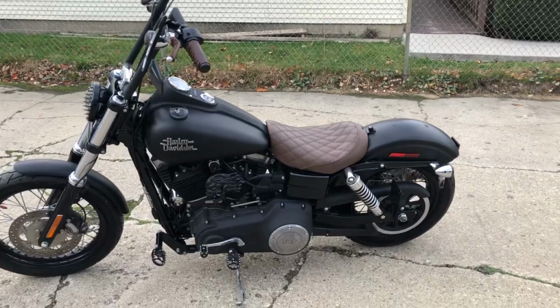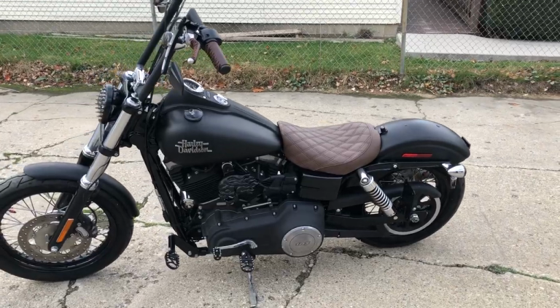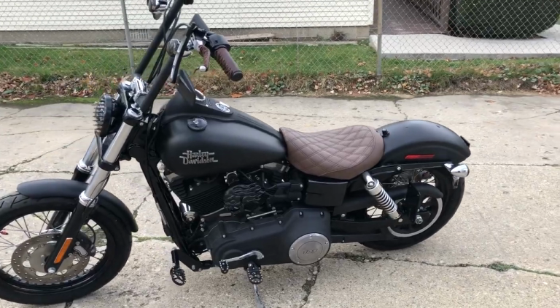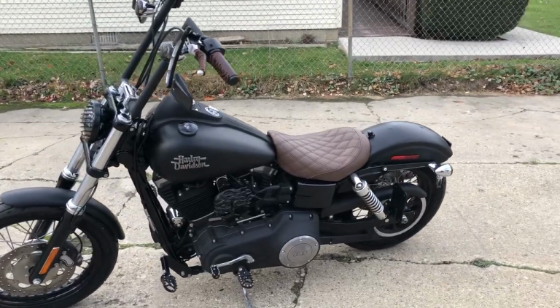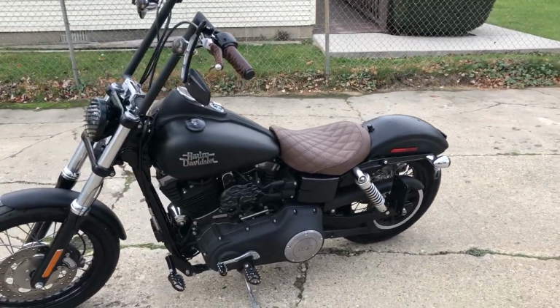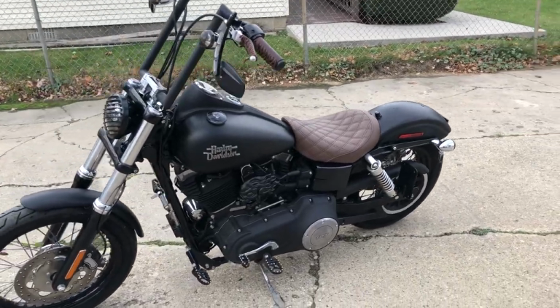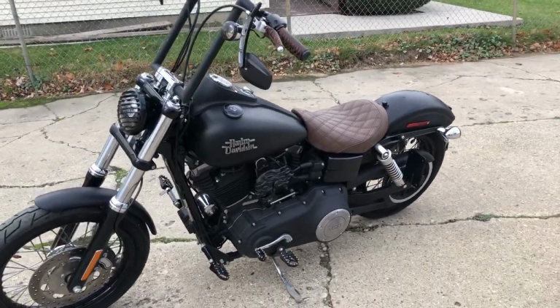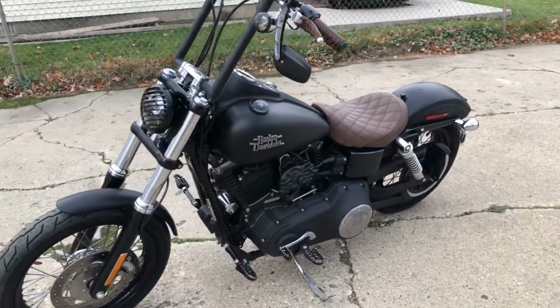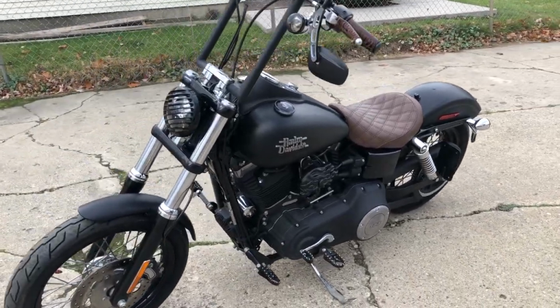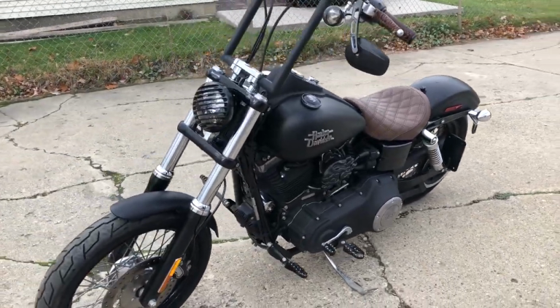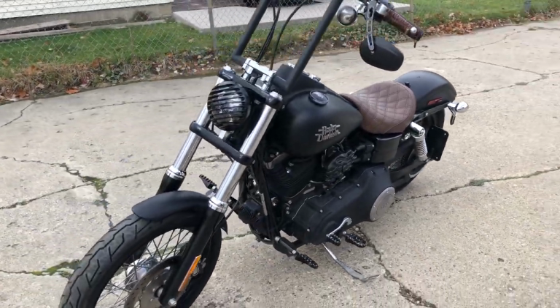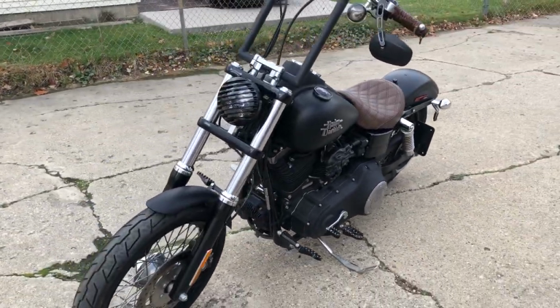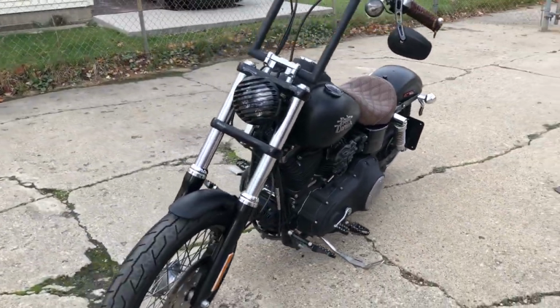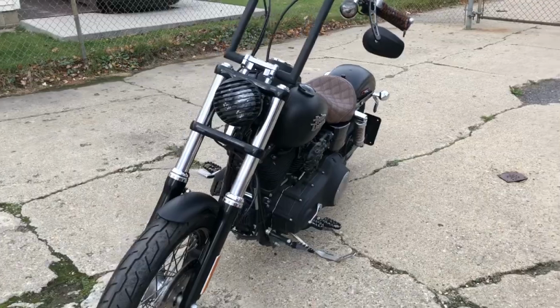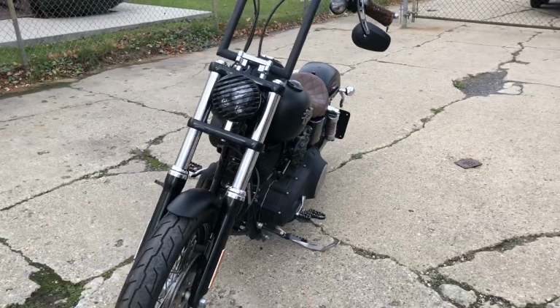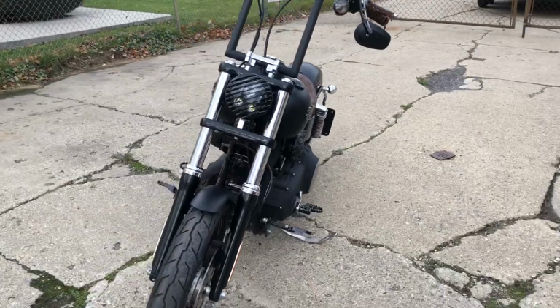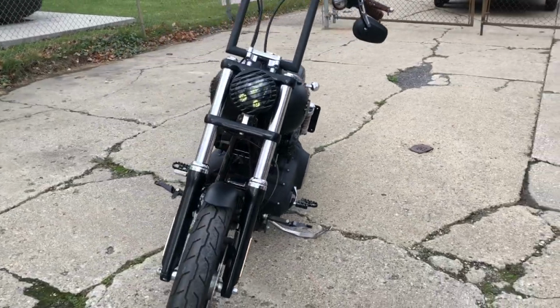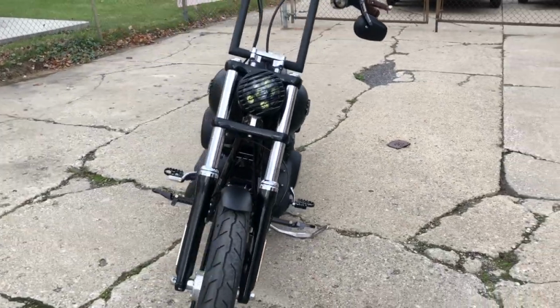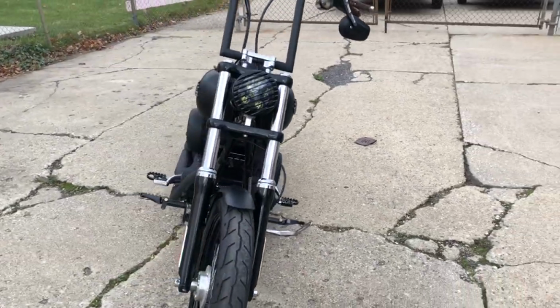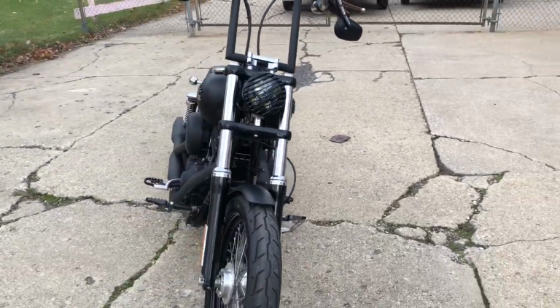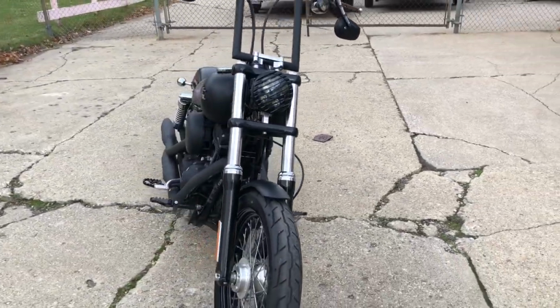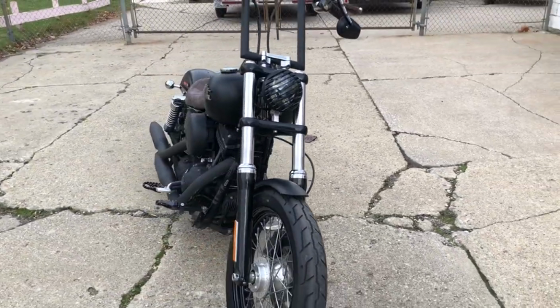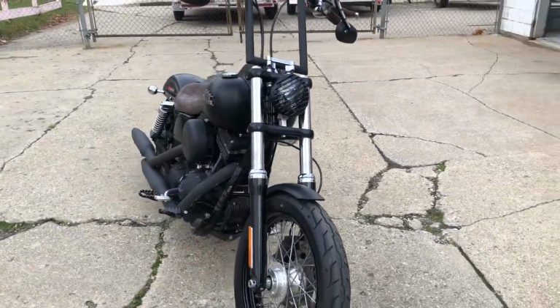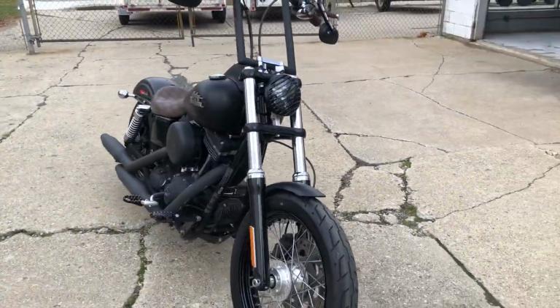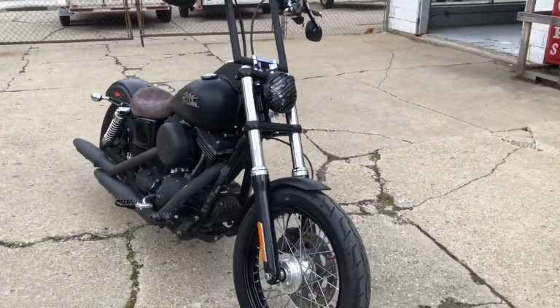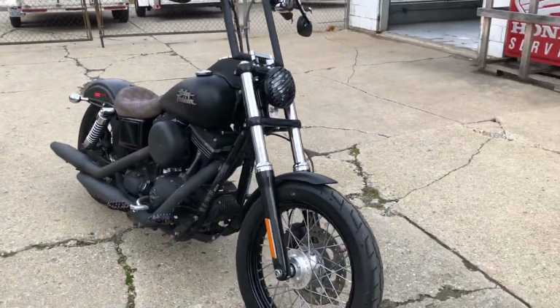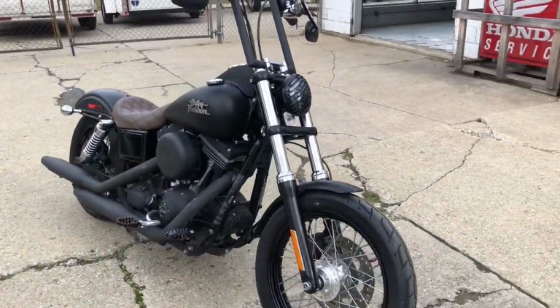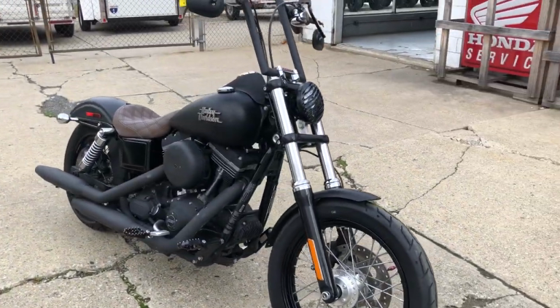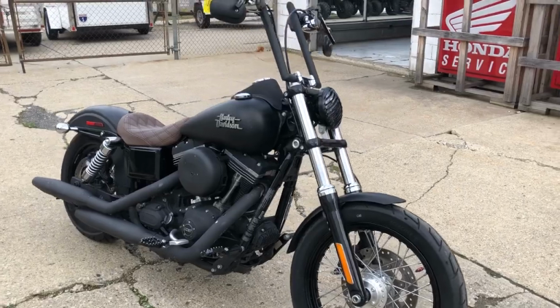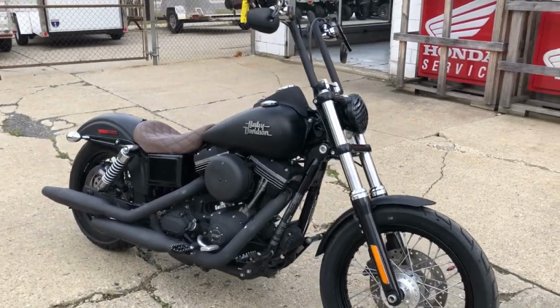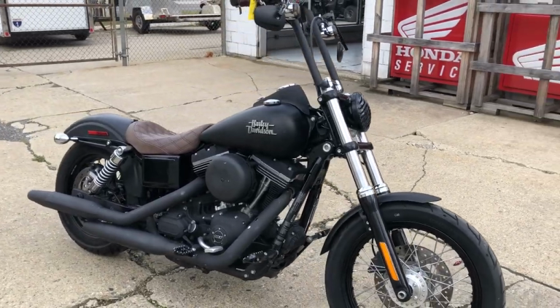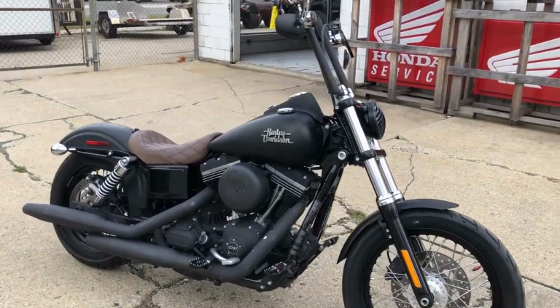Hey guys, ApprovalPowerSports.com here doing some videos on some stuff that just came in. Check out this 14th Street Bob. Only 1,663 miles on it. Got a 103 cubic inch motor. Runs strong.